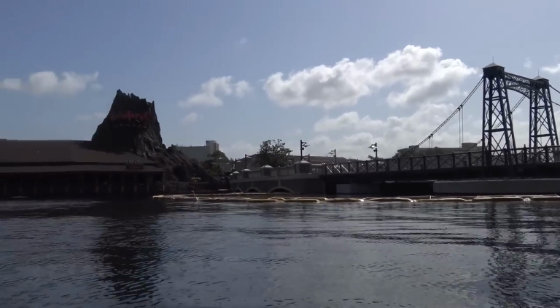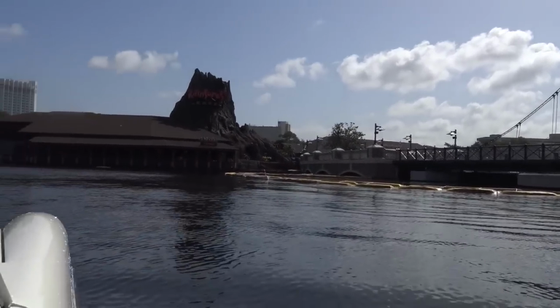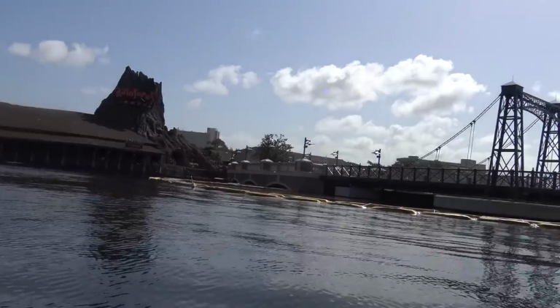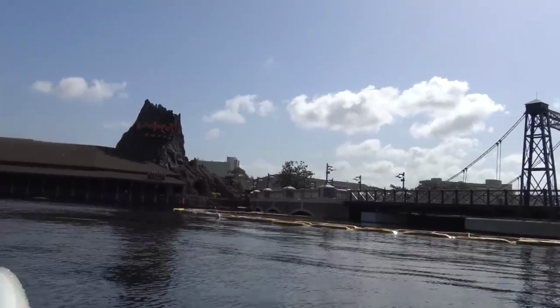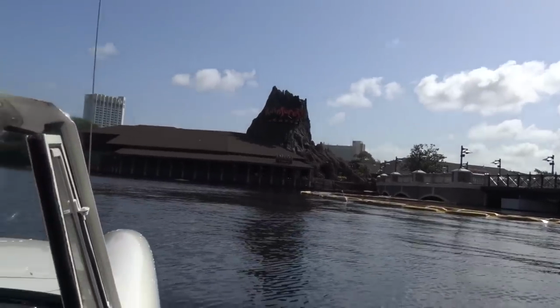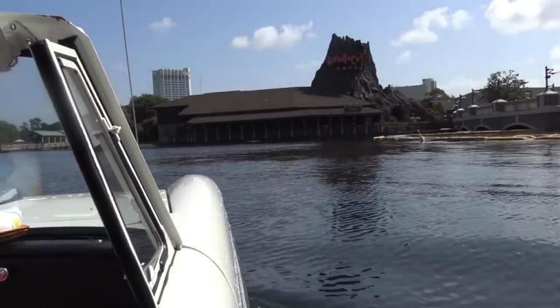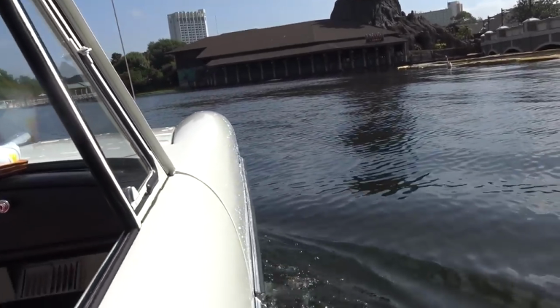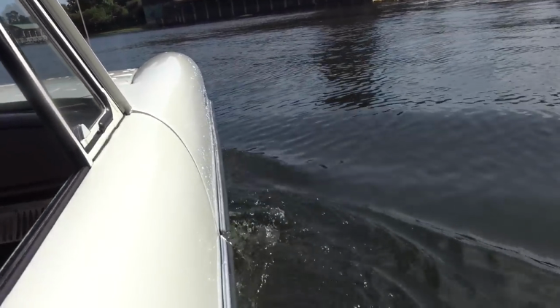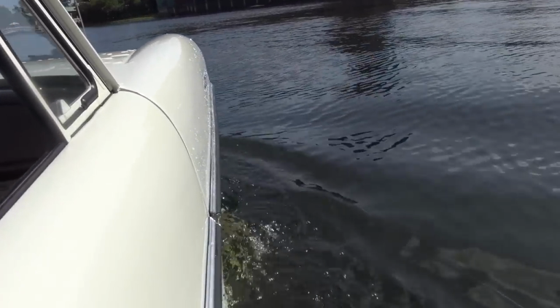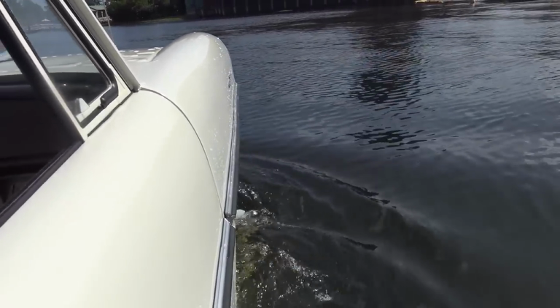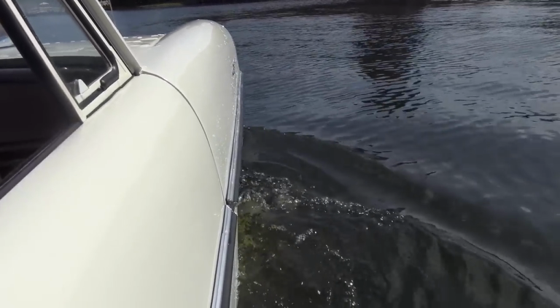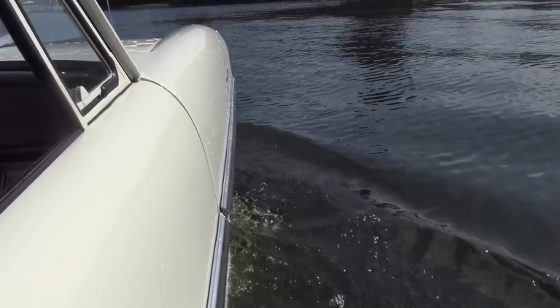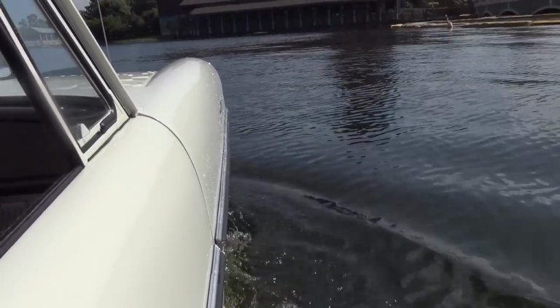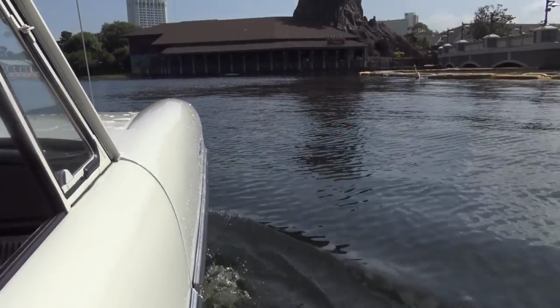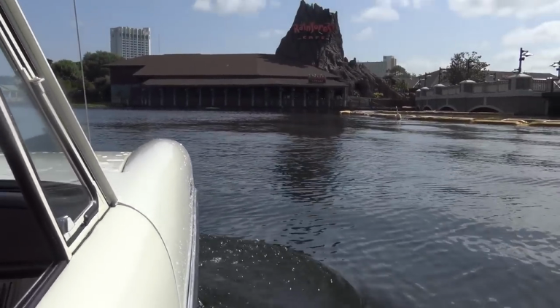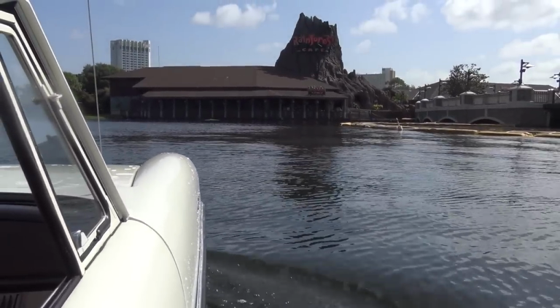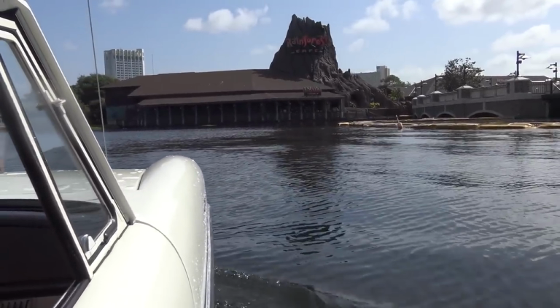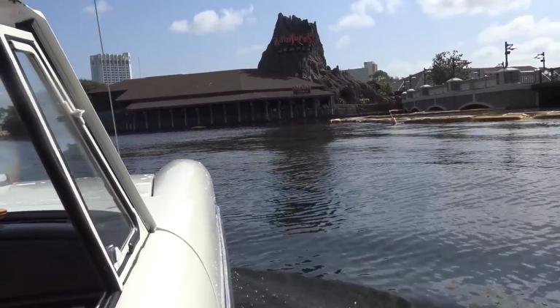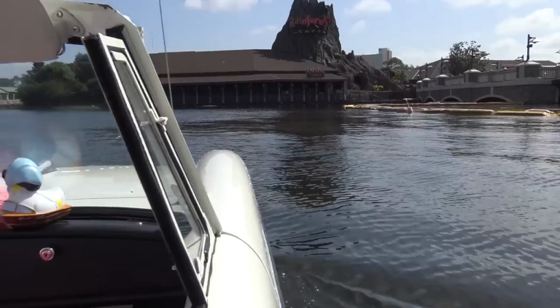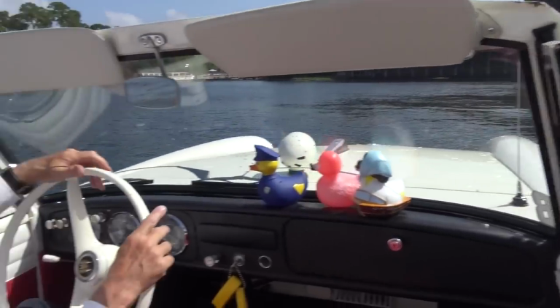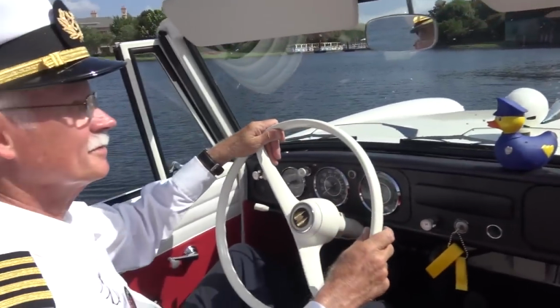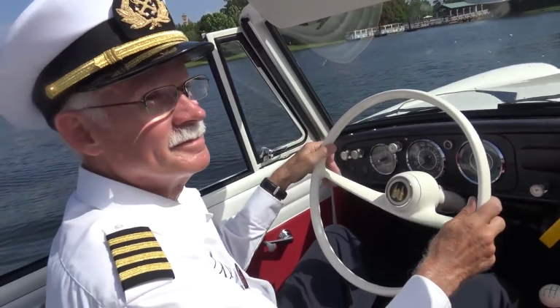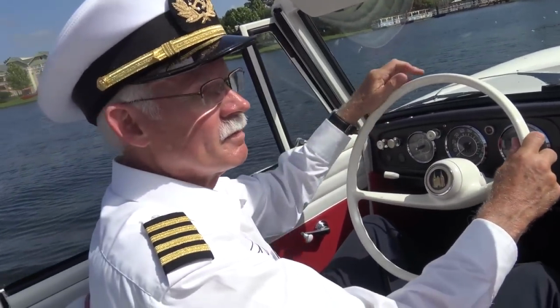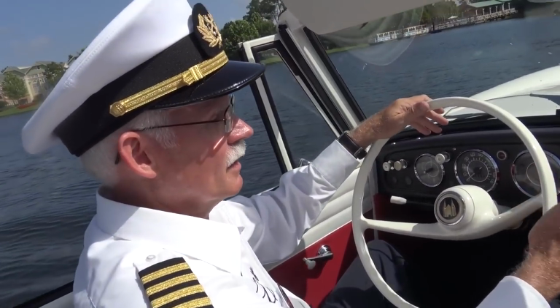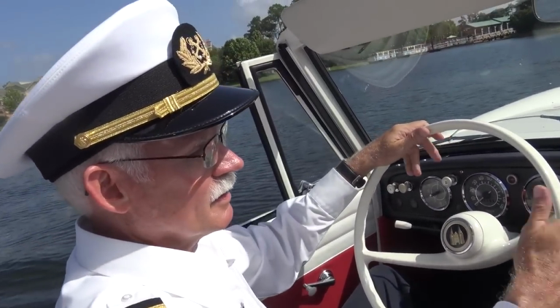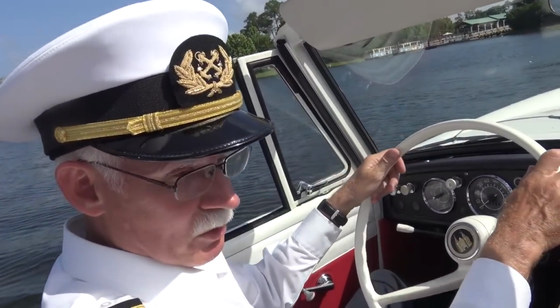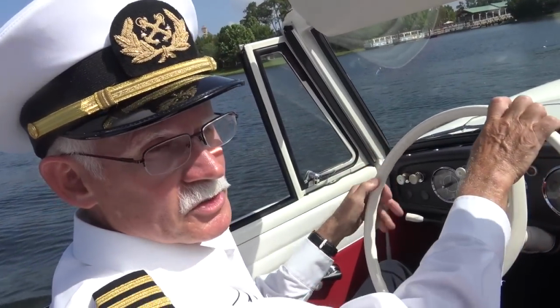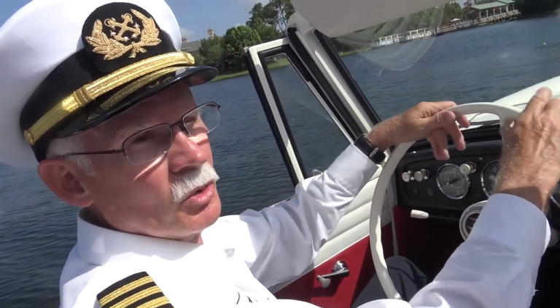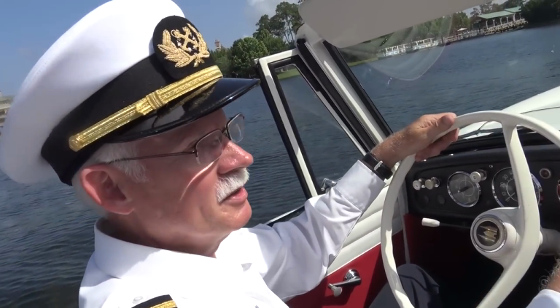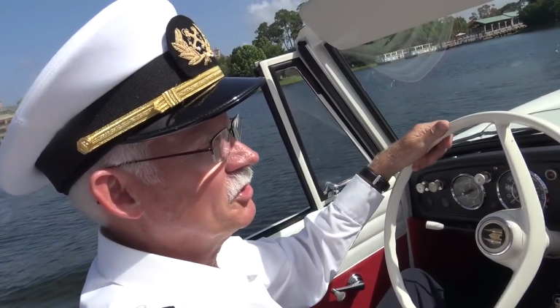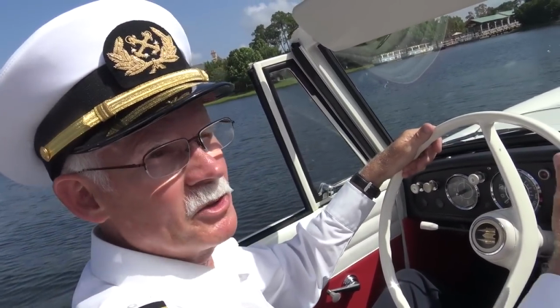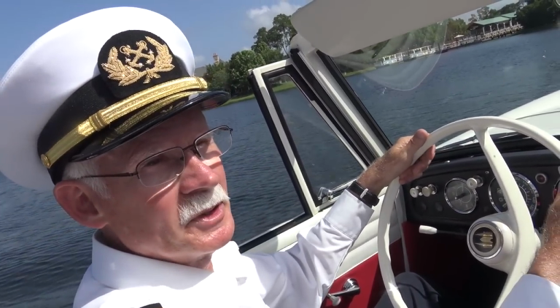As you can see, this vintage car is in the water and we are driving. What steers the car are the front wheels — there's no rudder, it's steered entirely by the front wheels.